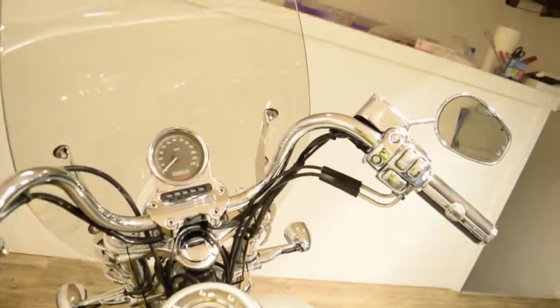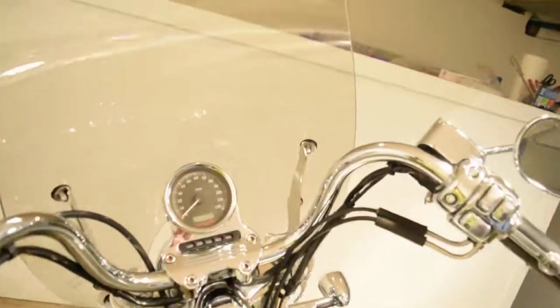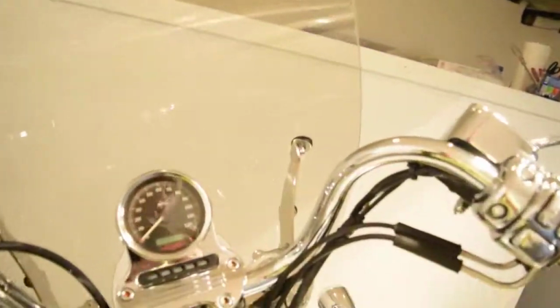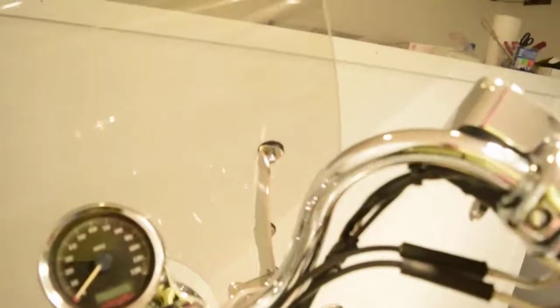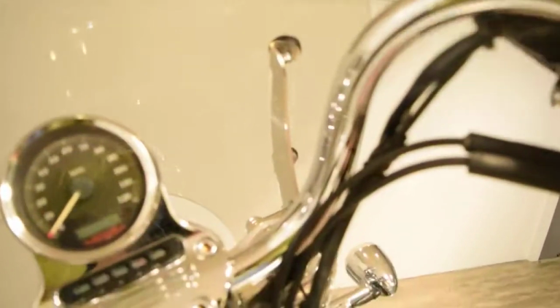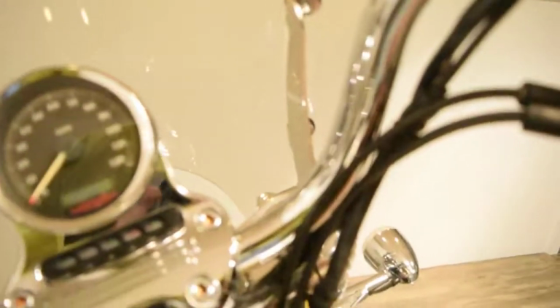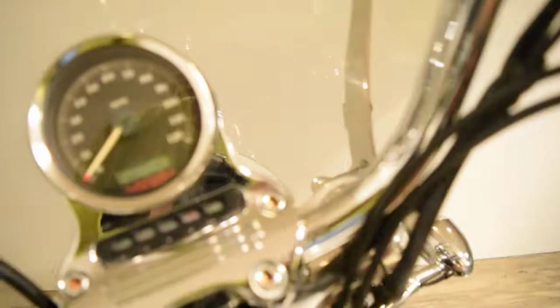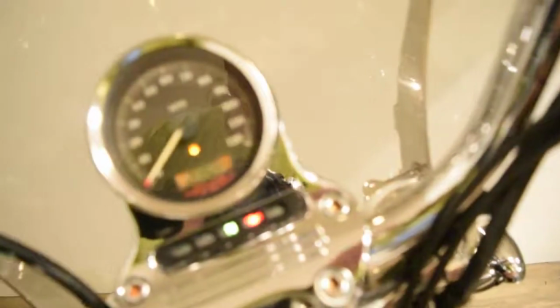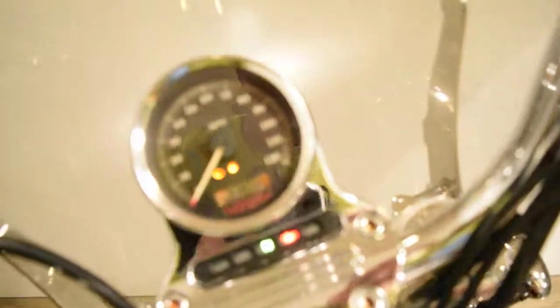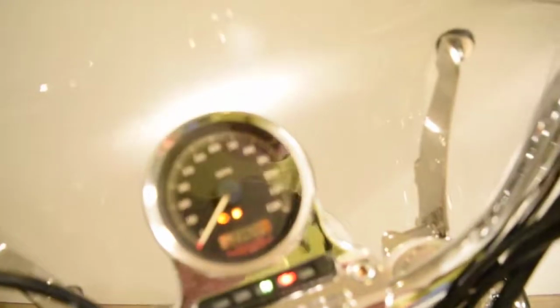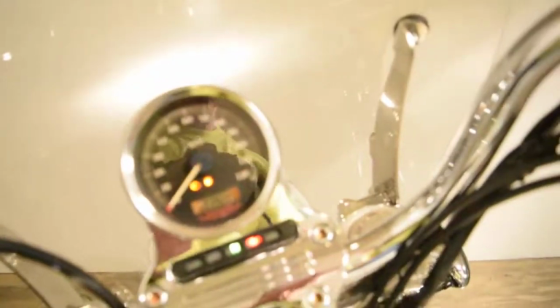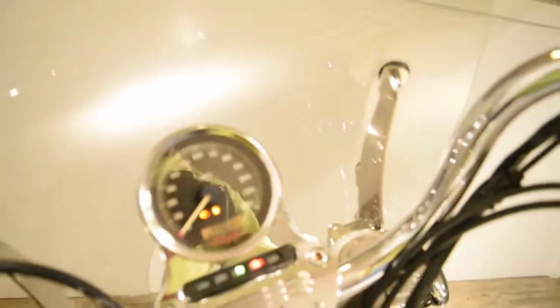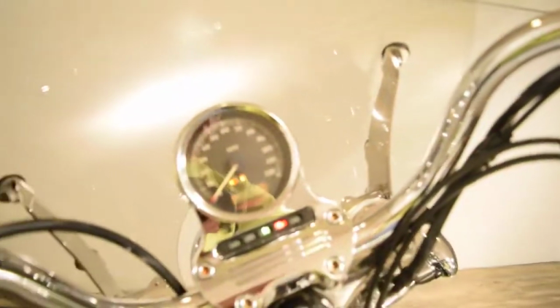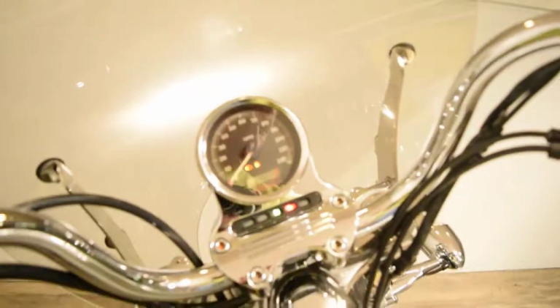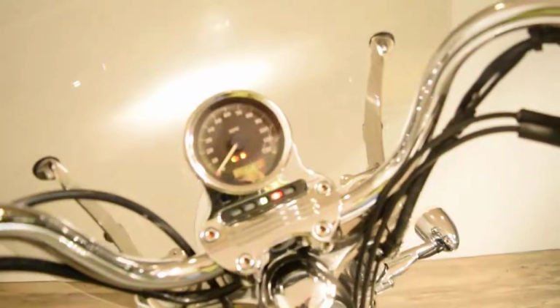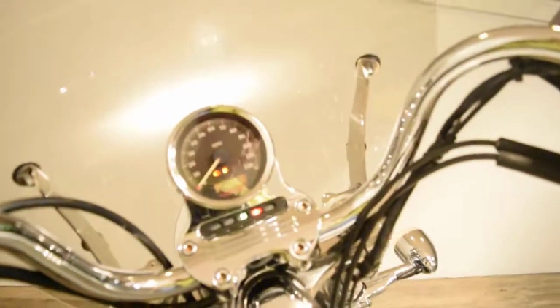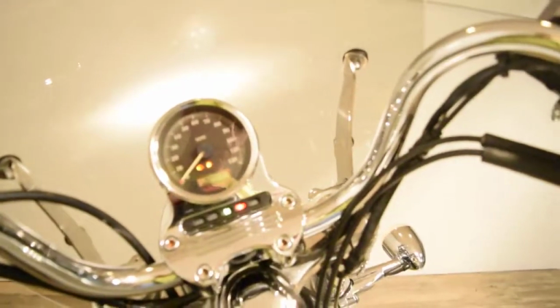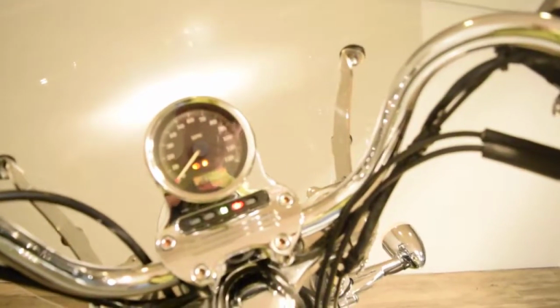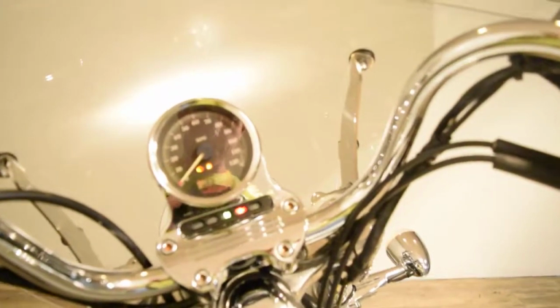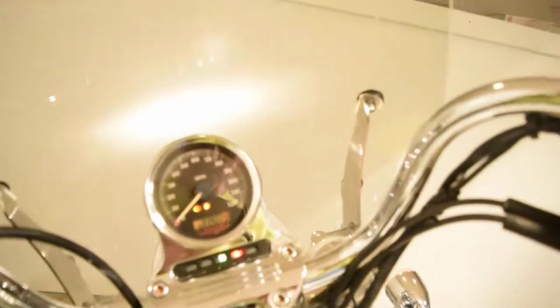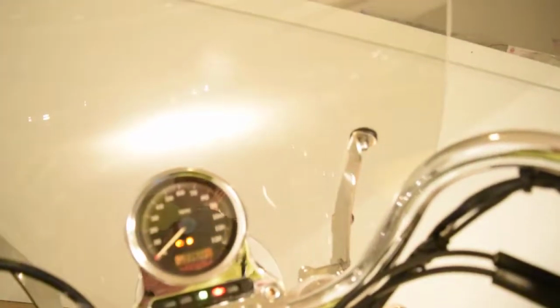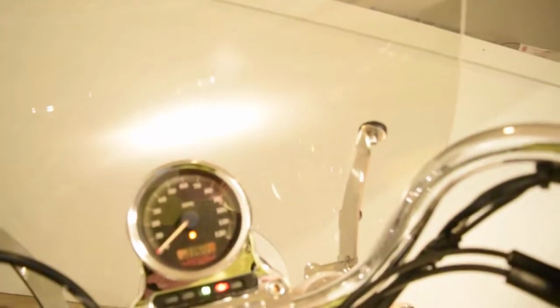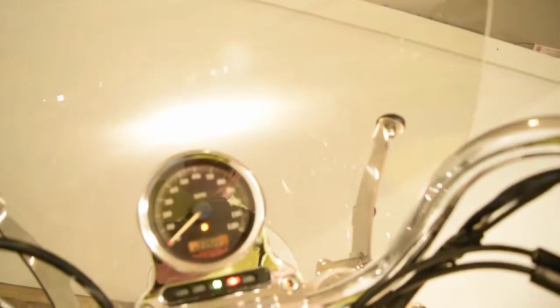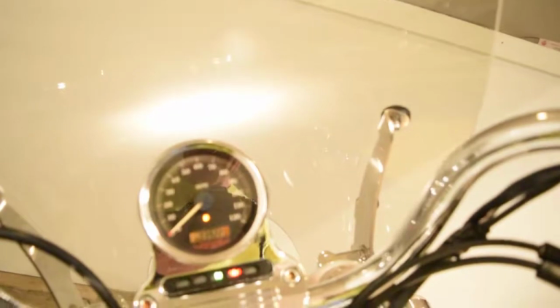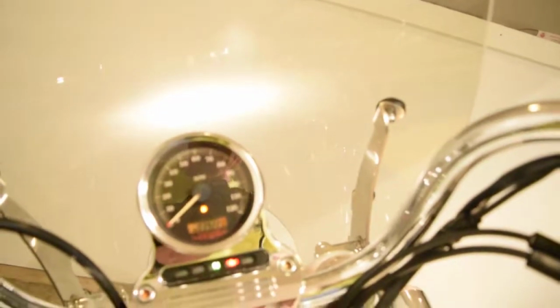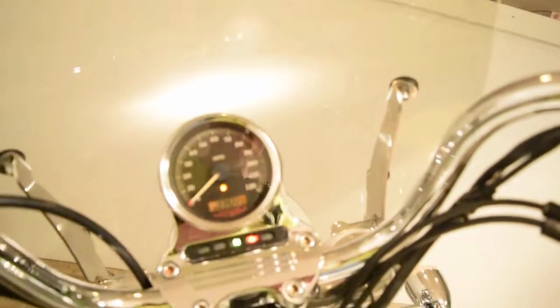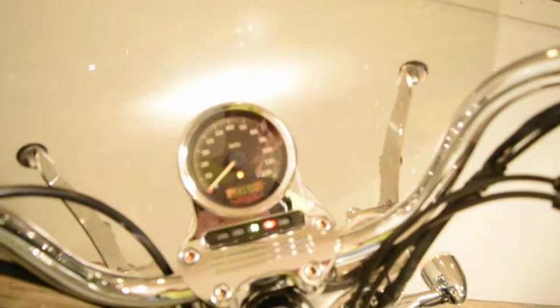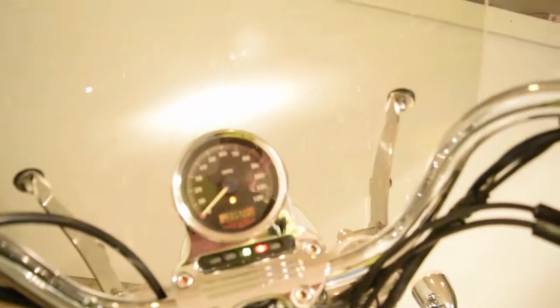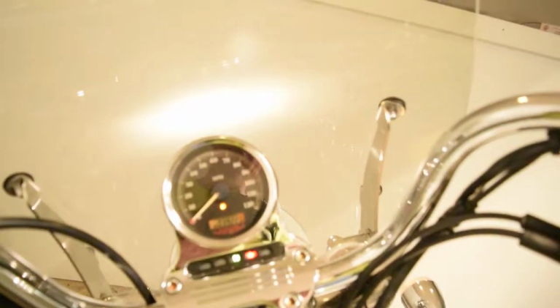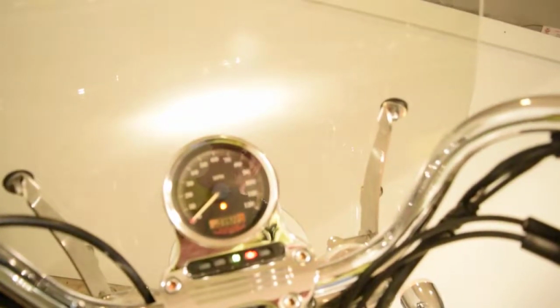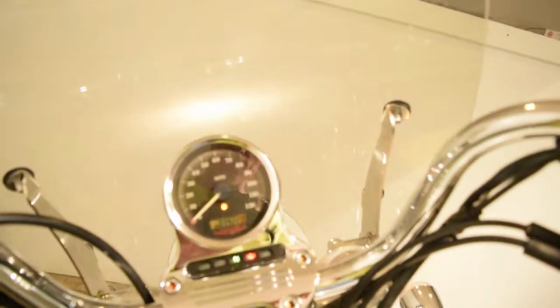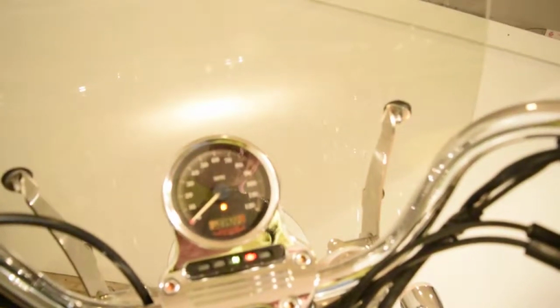This bike is fuel injected. It has 39,220 miles. Thanks for watching.